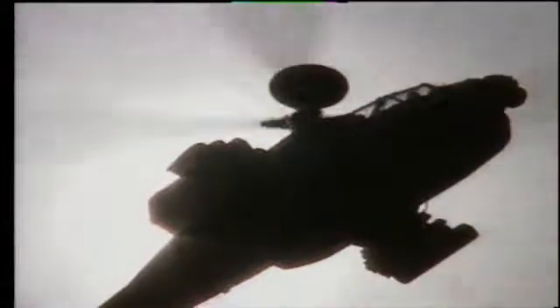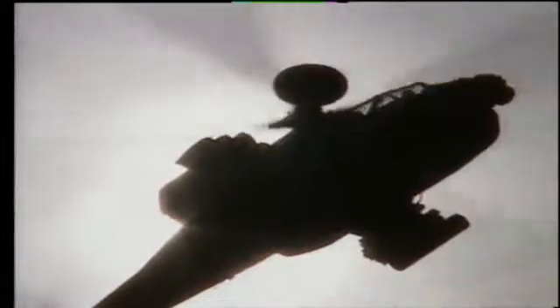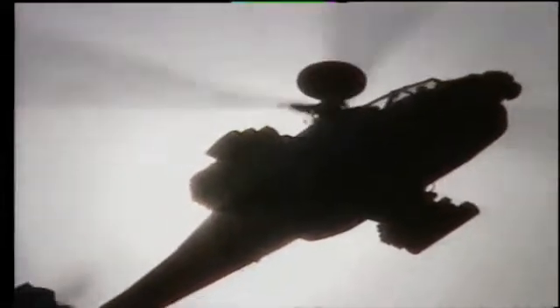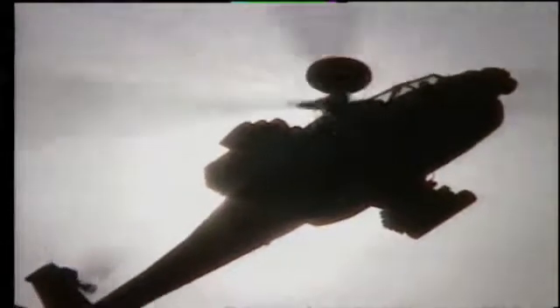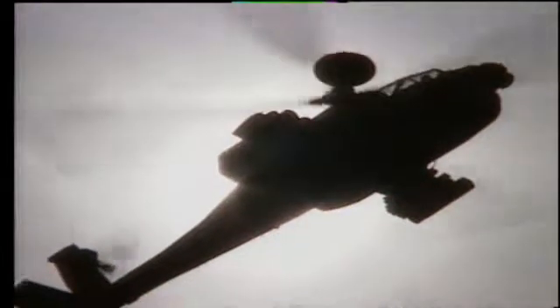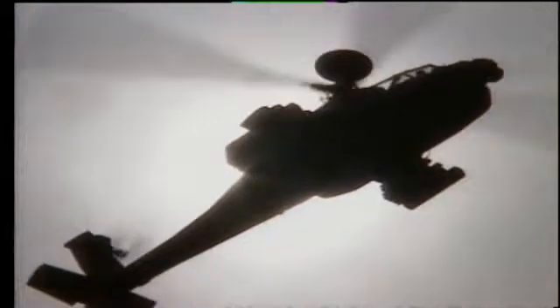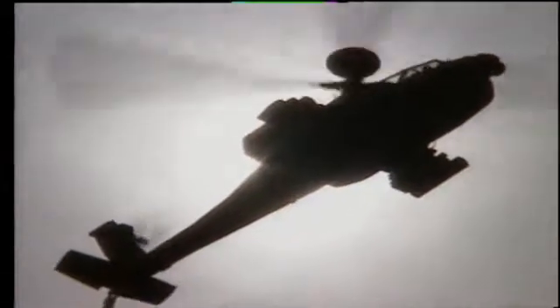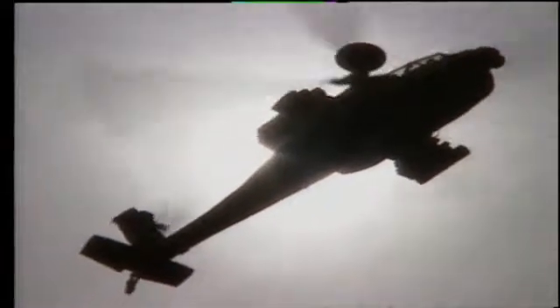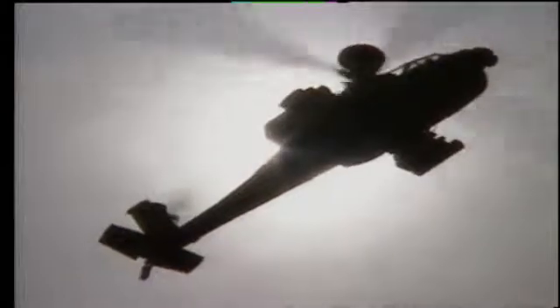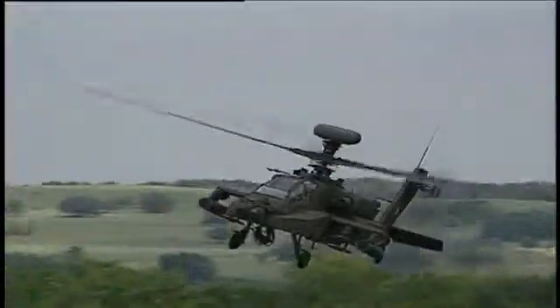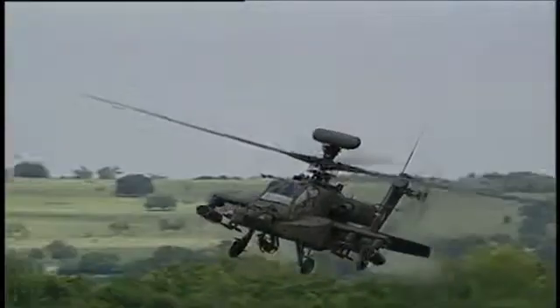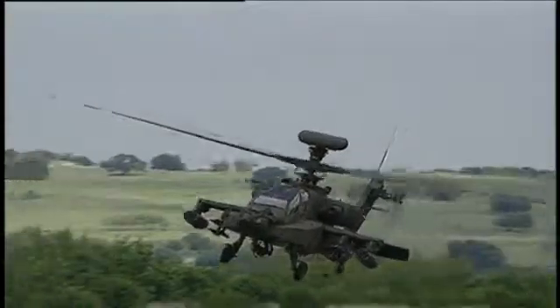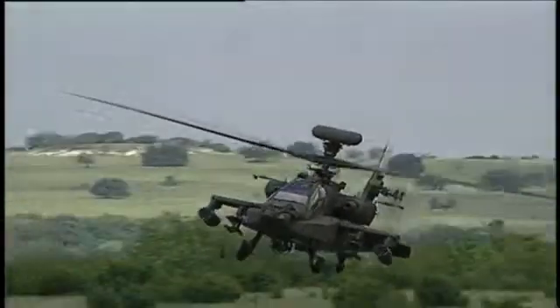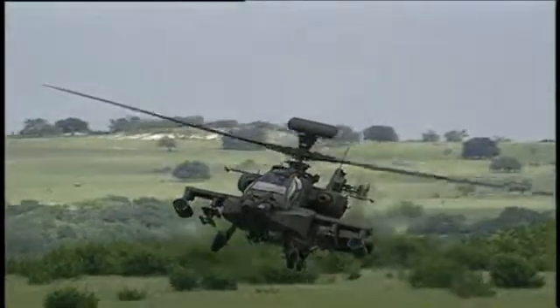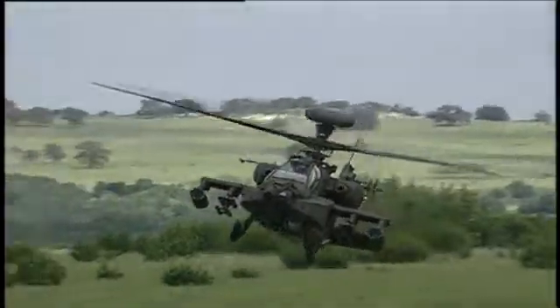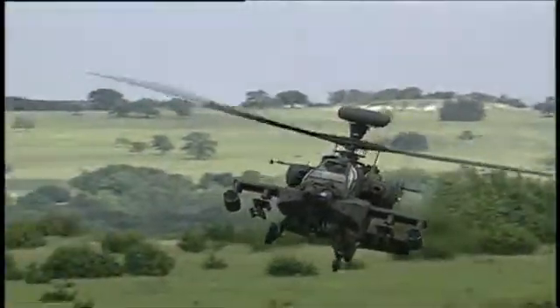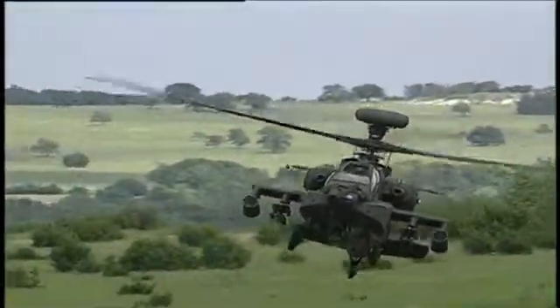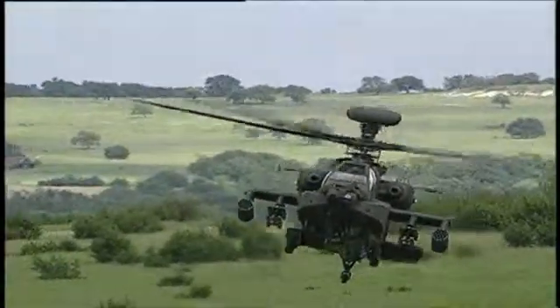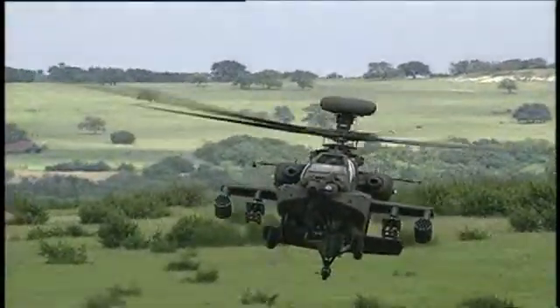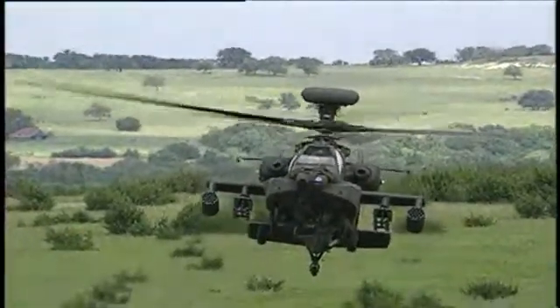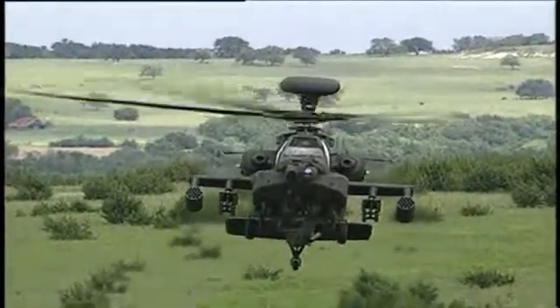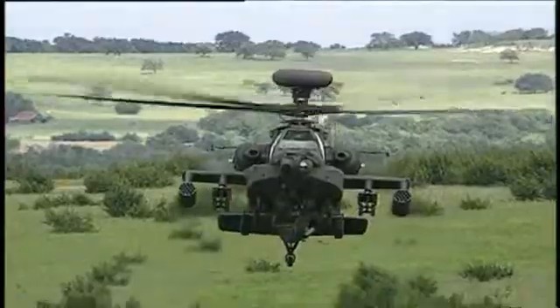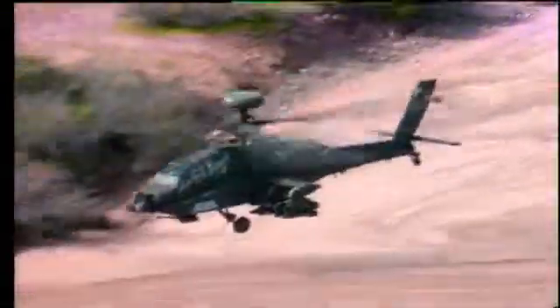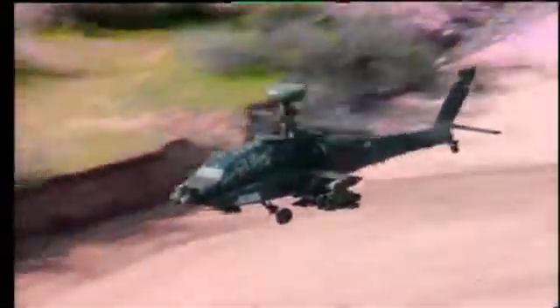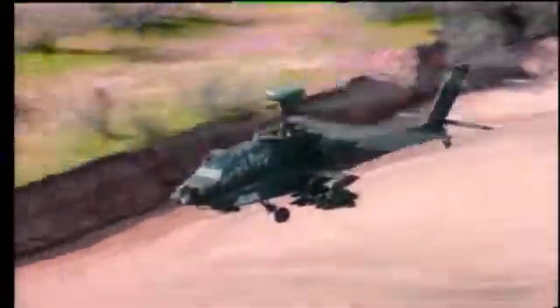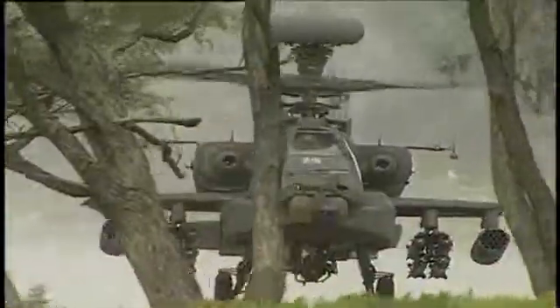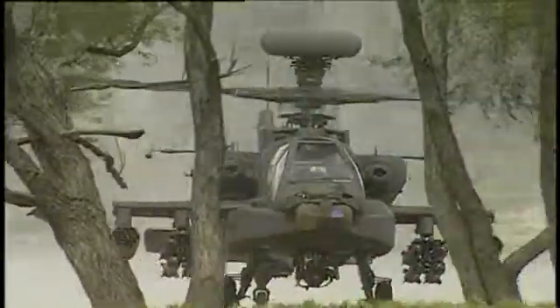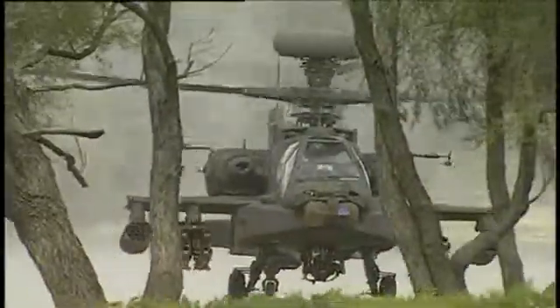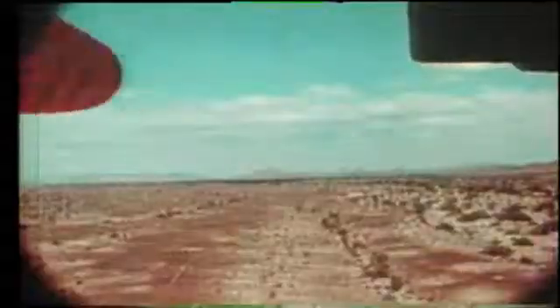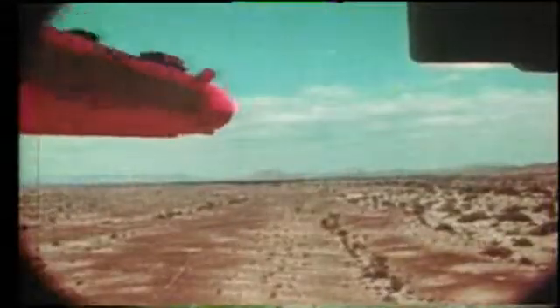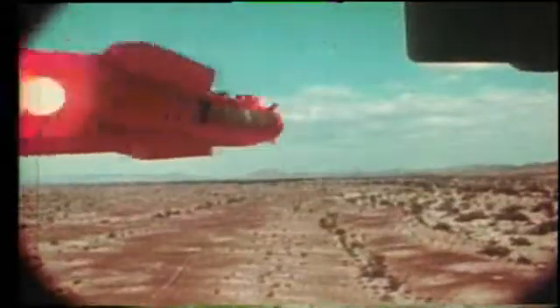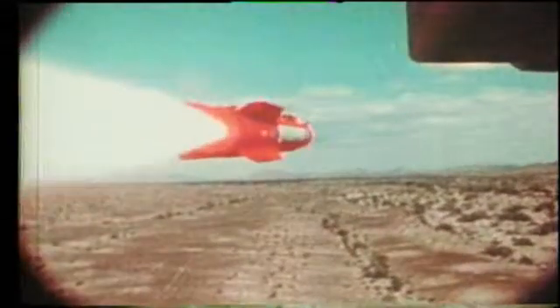The AH-64D Longbow Apache utilizes futuristic computer and electronic technology to conduct aerial combat, coastal defense, armed reconnaissance, and fire support missions.